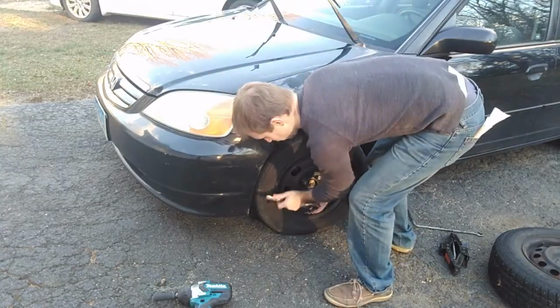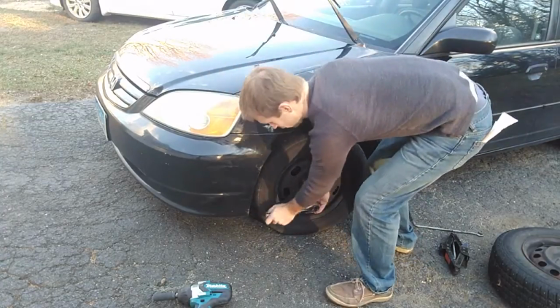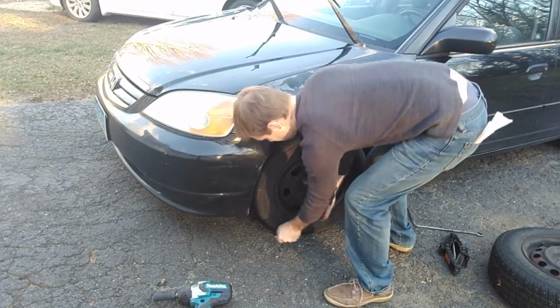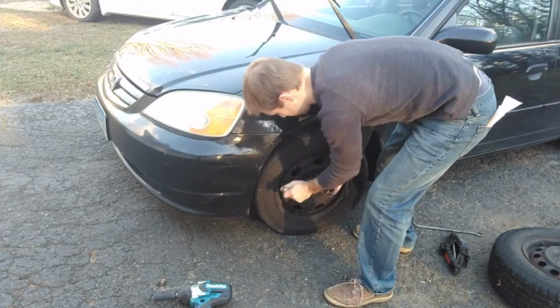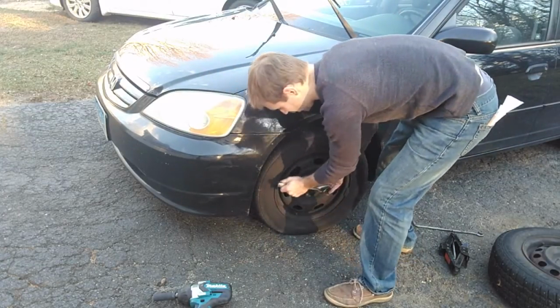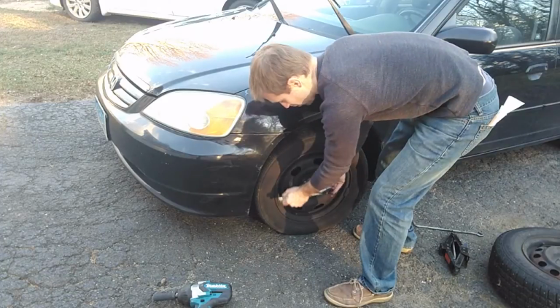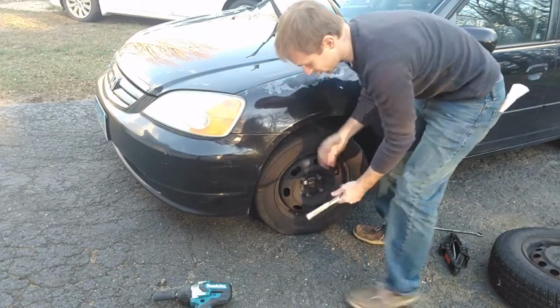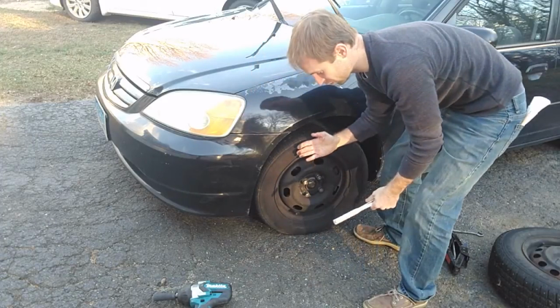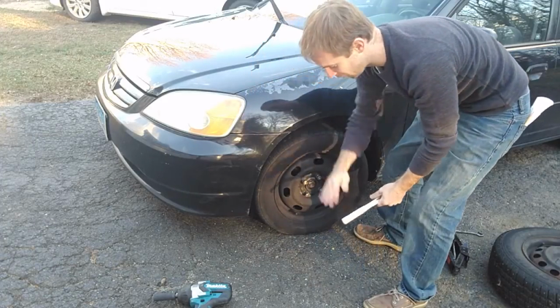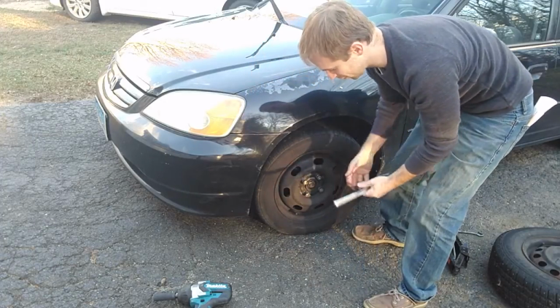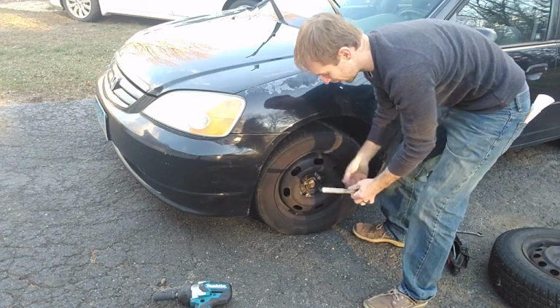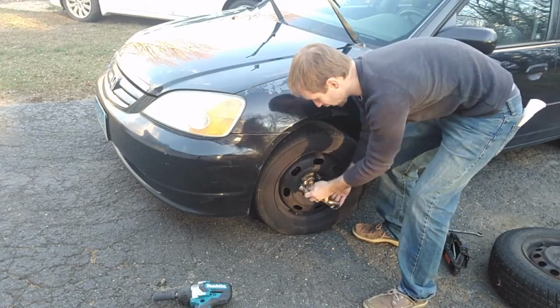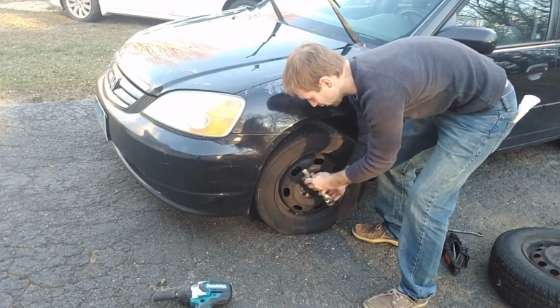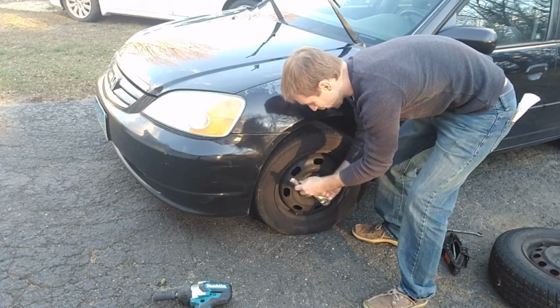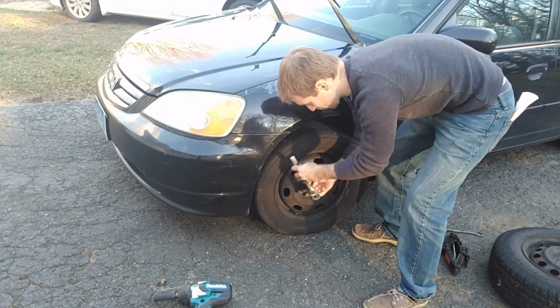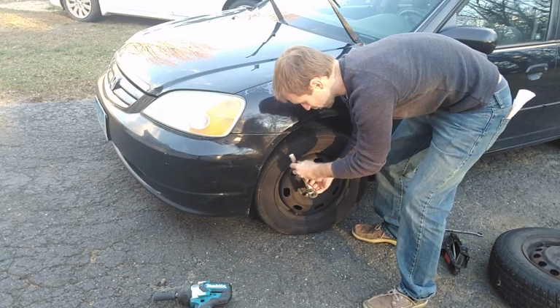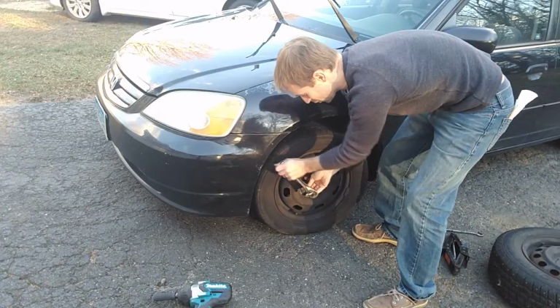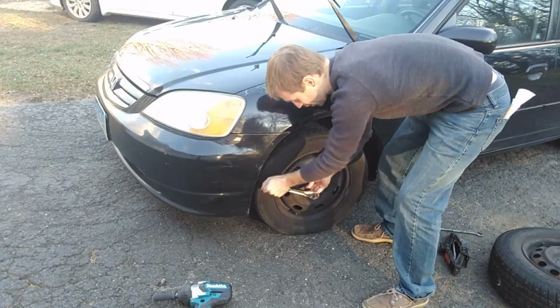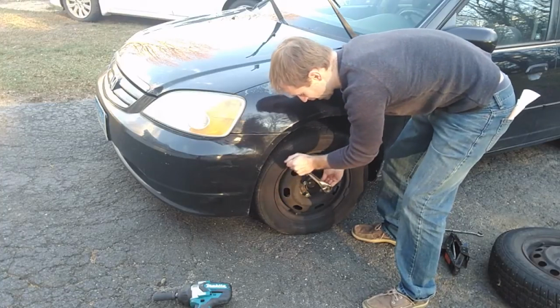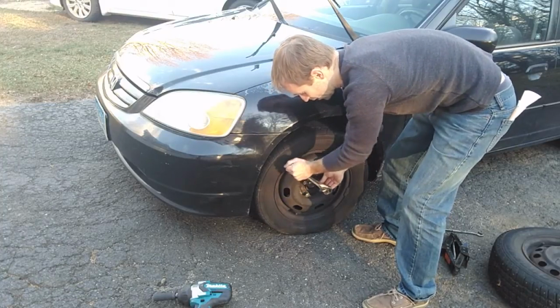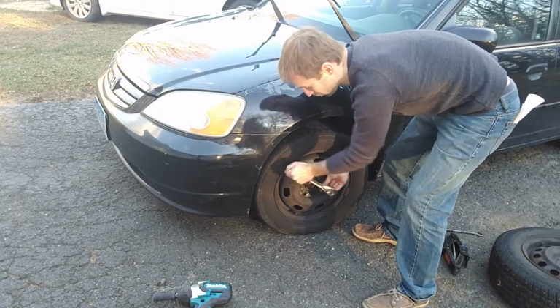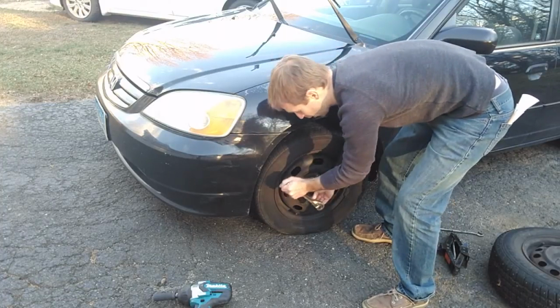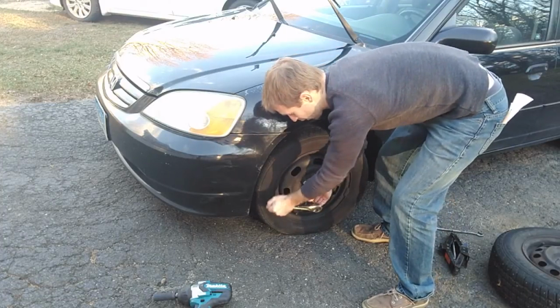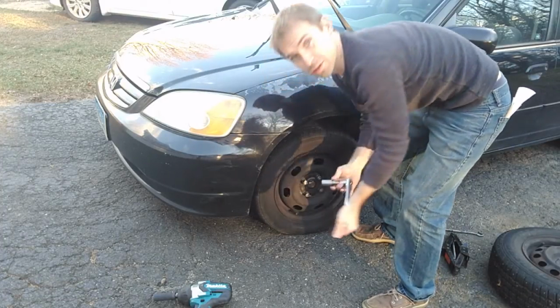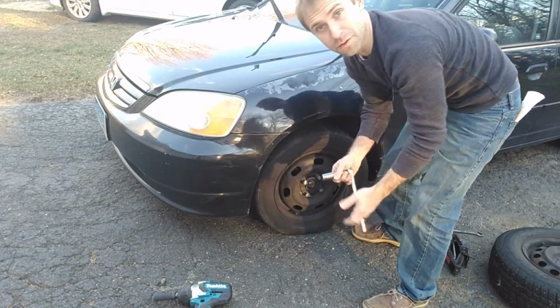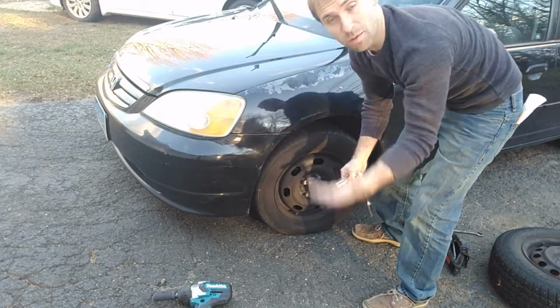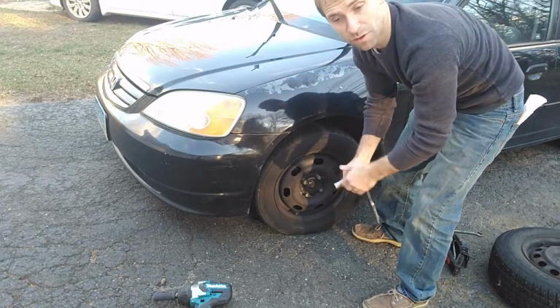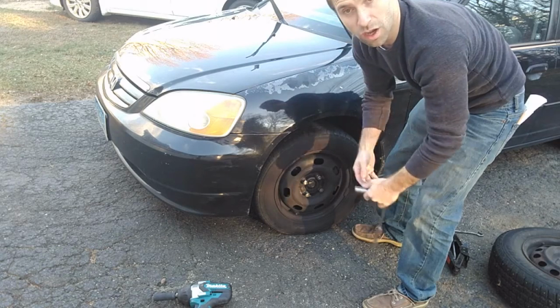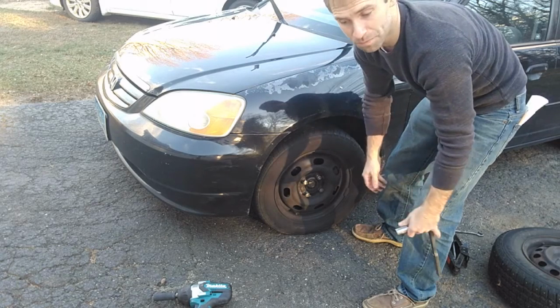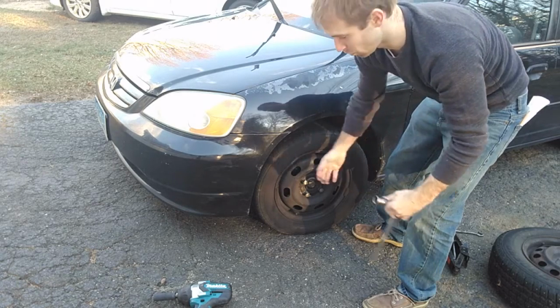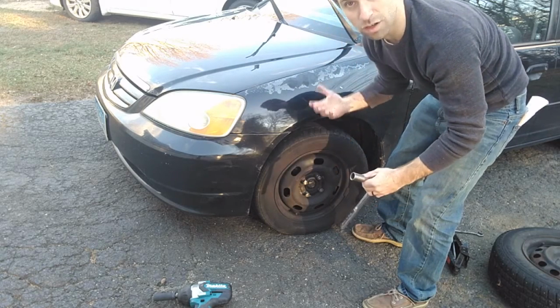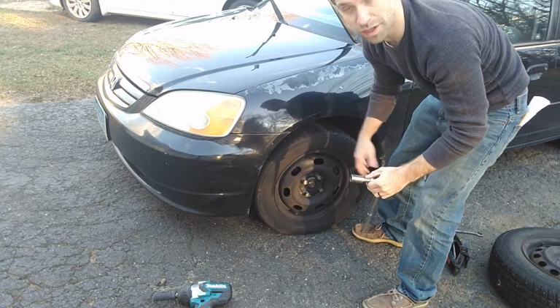And once they're loose a little bit — remember the tire will try to kind of fall off depending on what kind of hill you're on — so once they're loose and you can get them by hand like that, don't go too far. You want to know they'll be loose enough to take off once the car is up in the air.